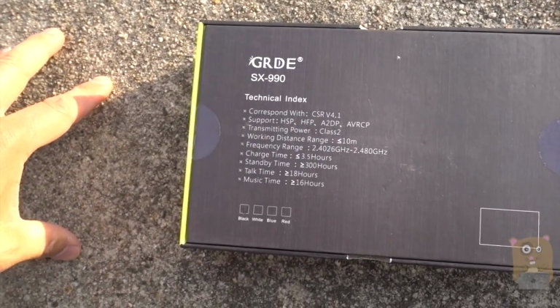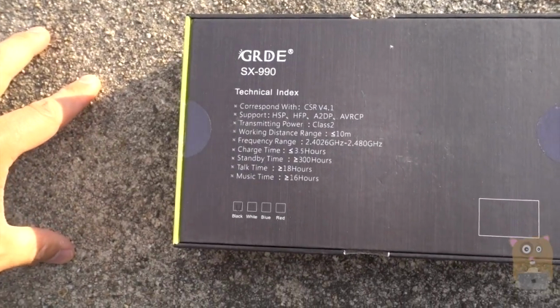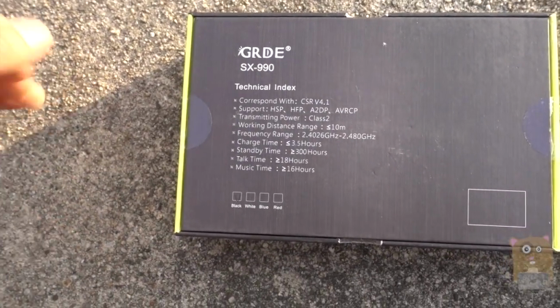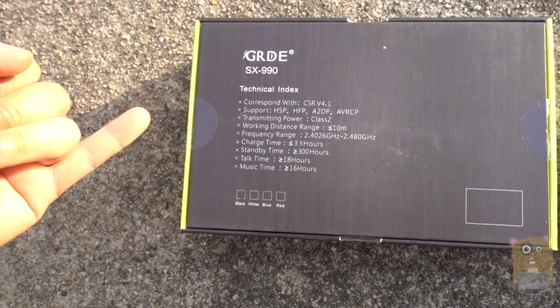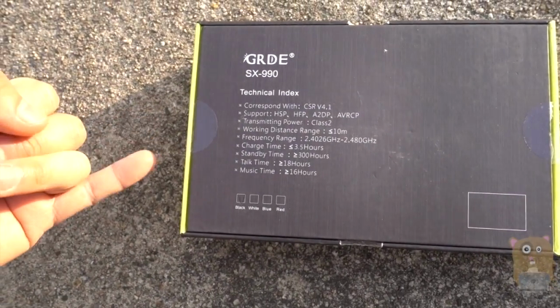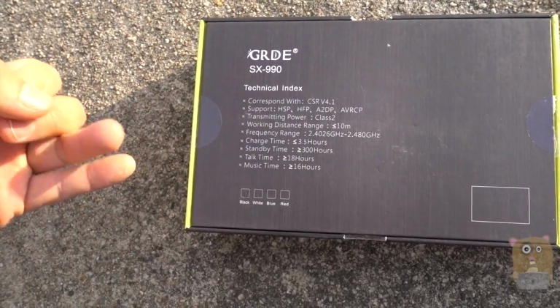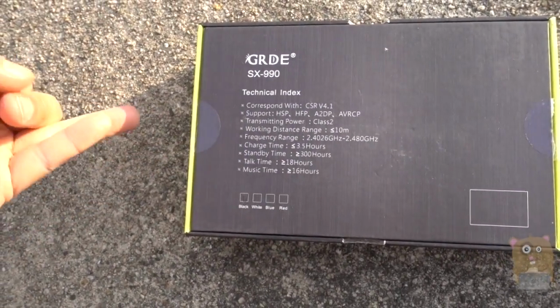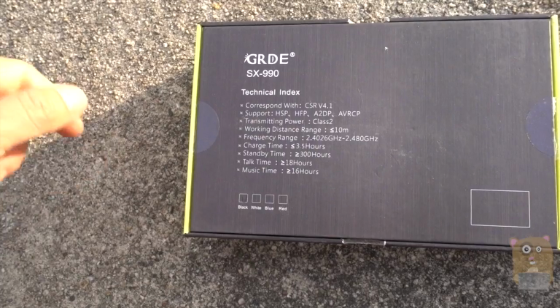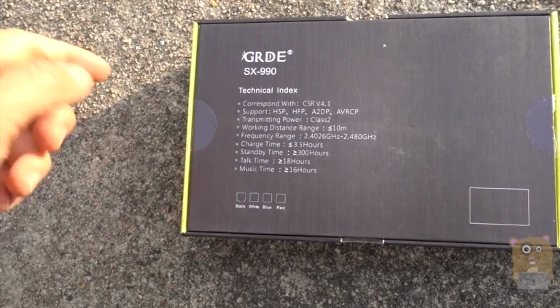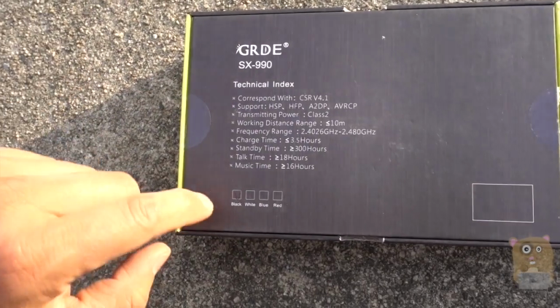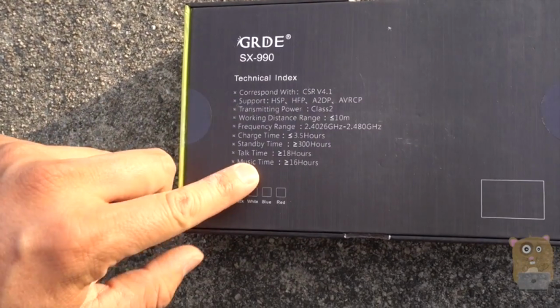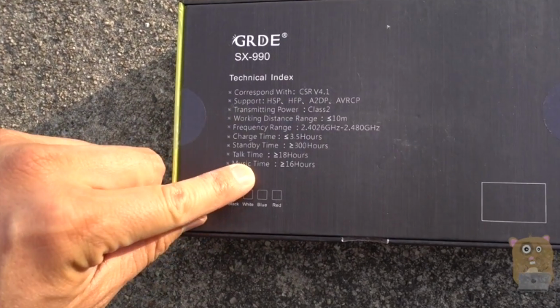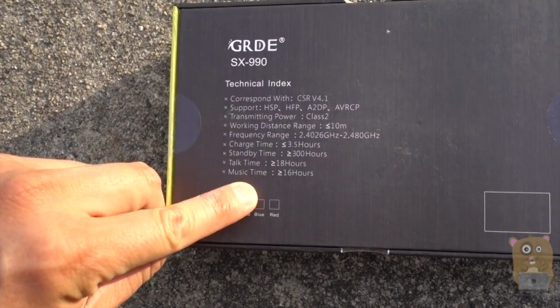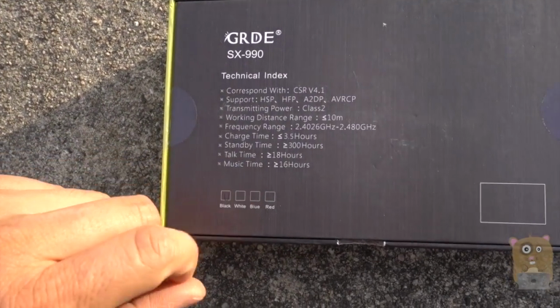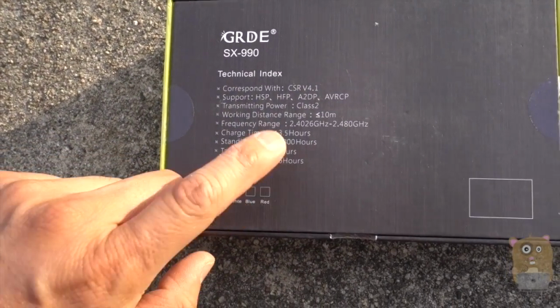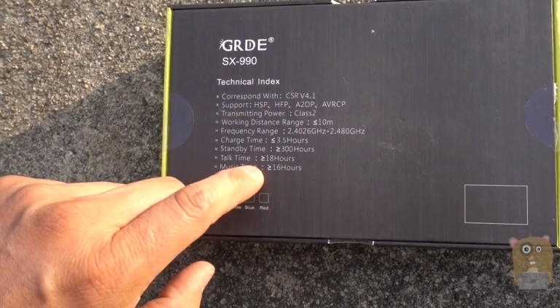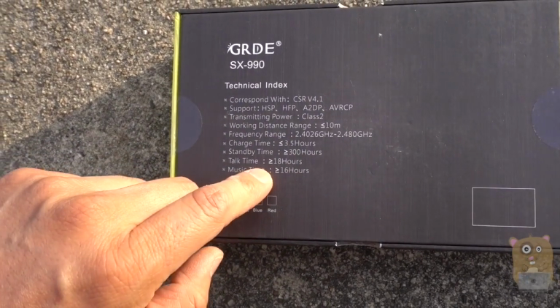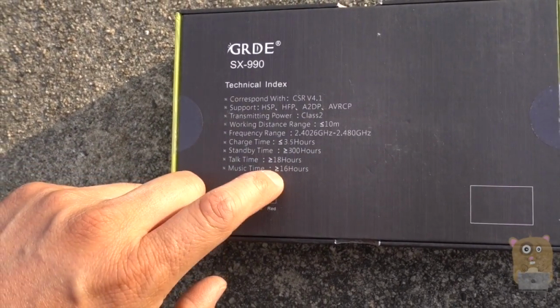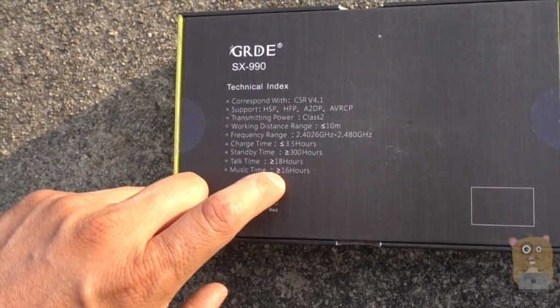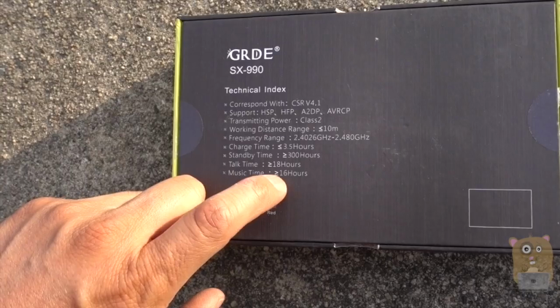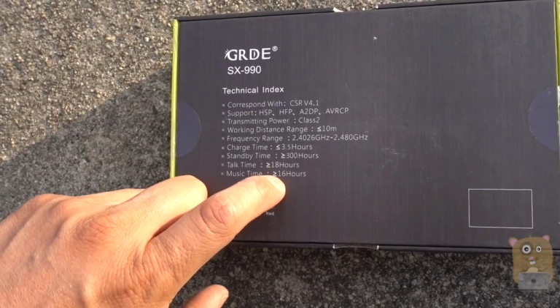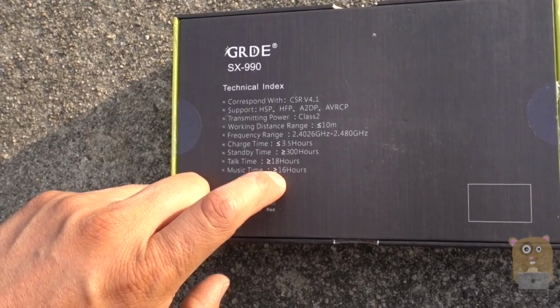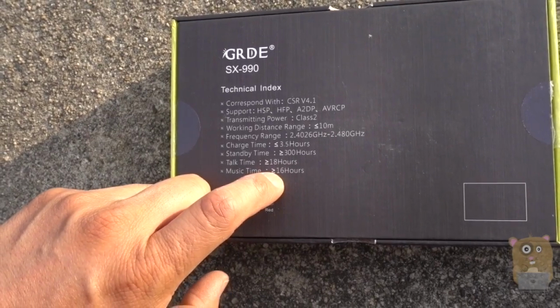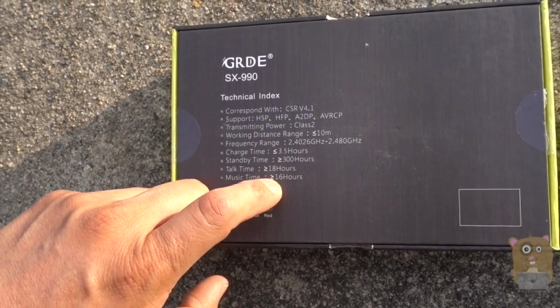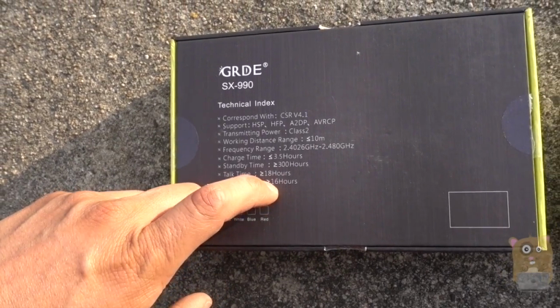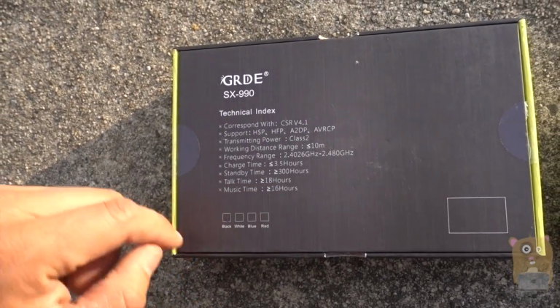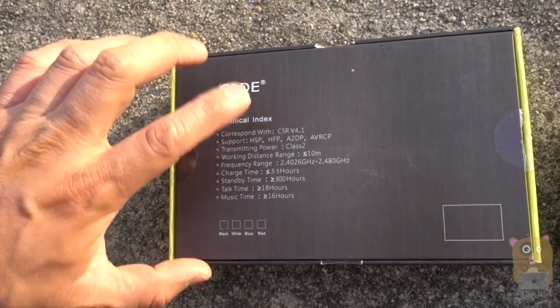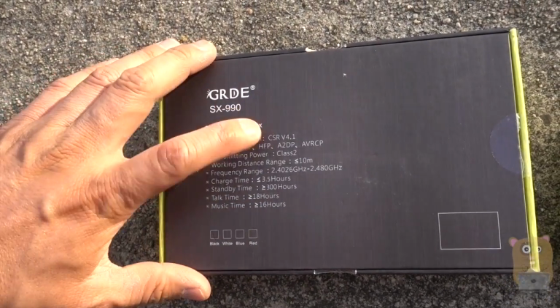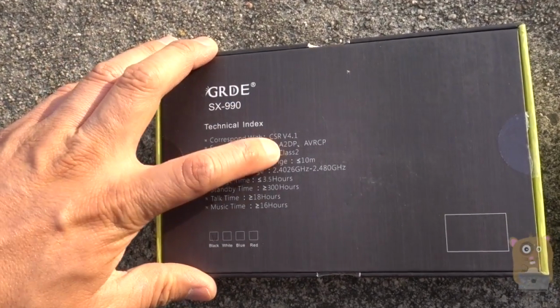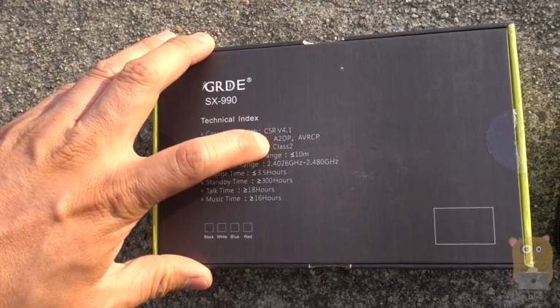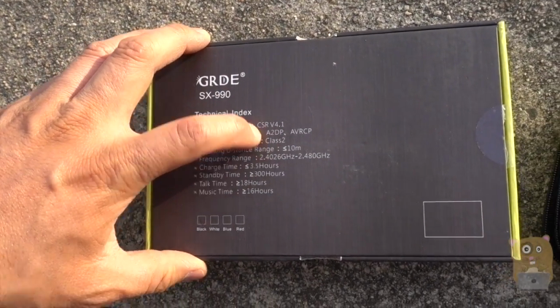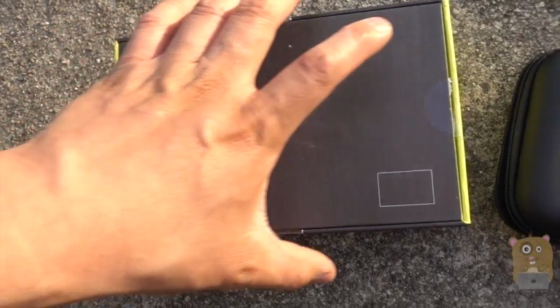It came with a micro USB cable, different size earbuds, and a user manual. It's got a pretty impressive operation time for music — about 16 hours — uses Bluetooth 4.1, and supports A2DP.